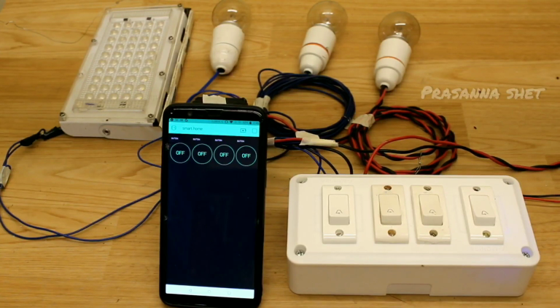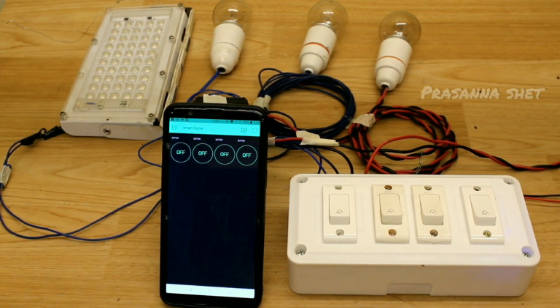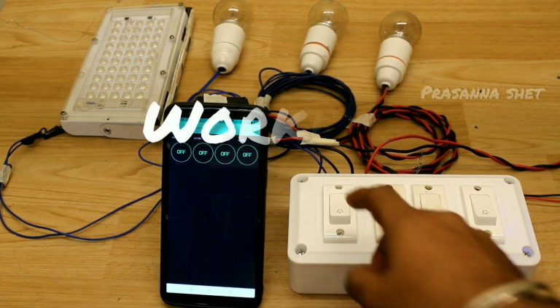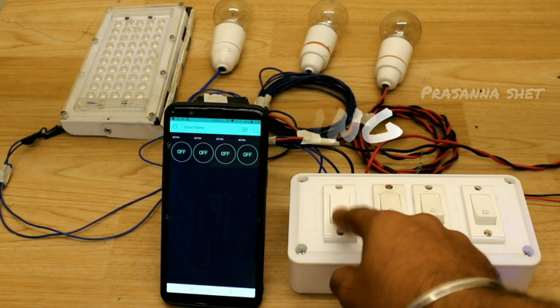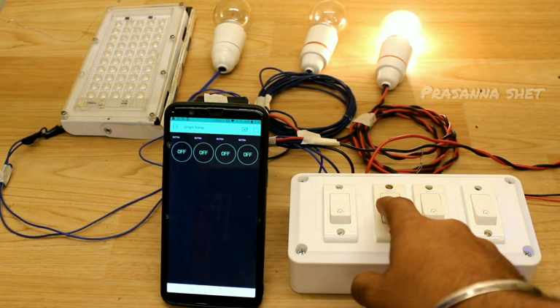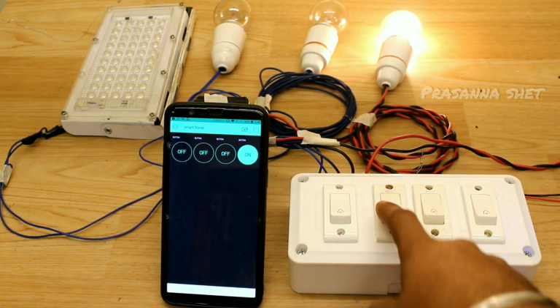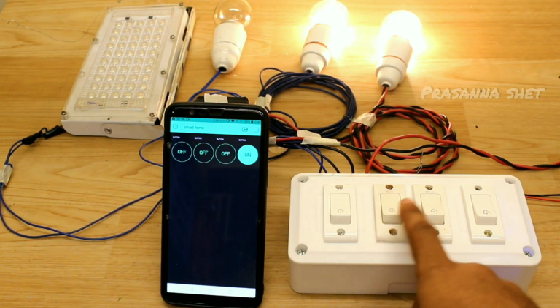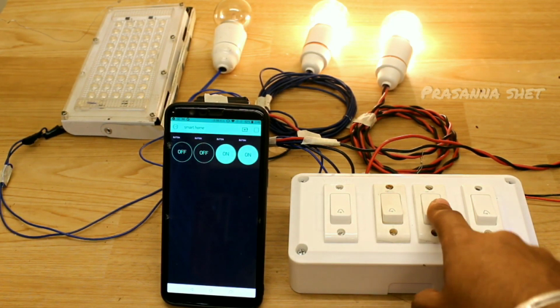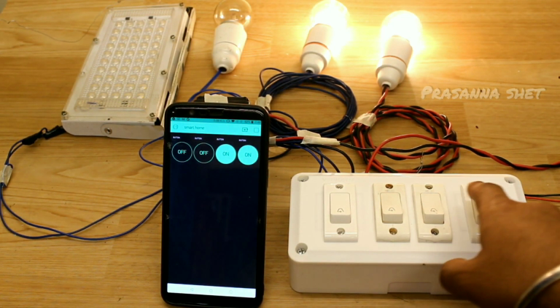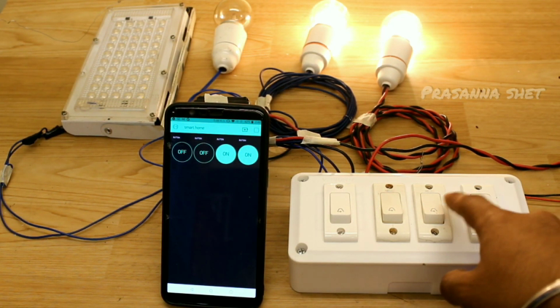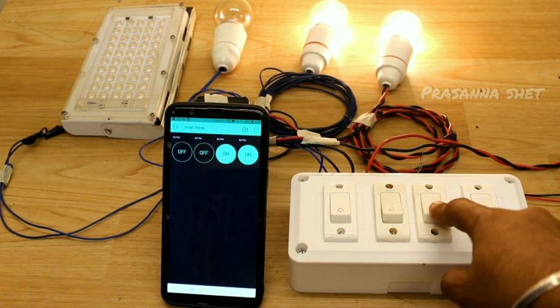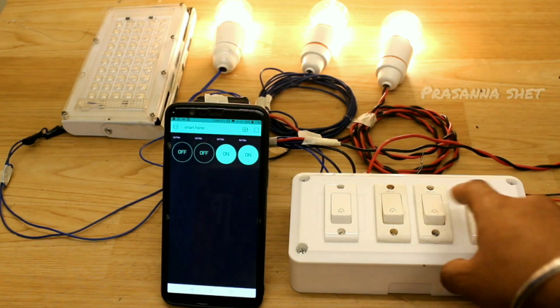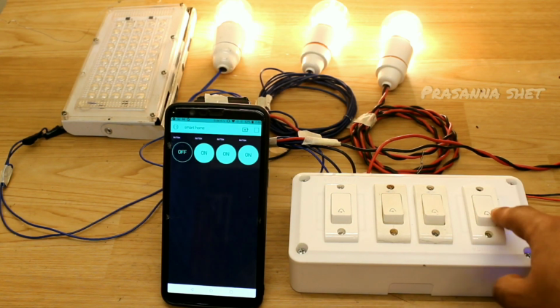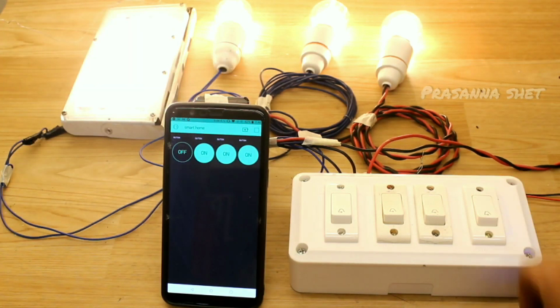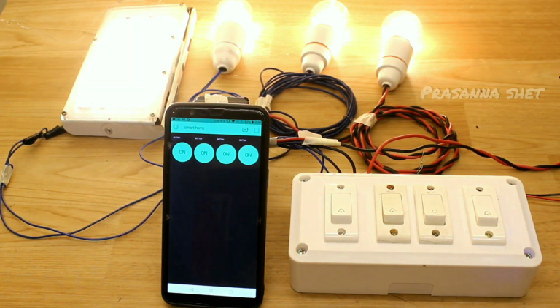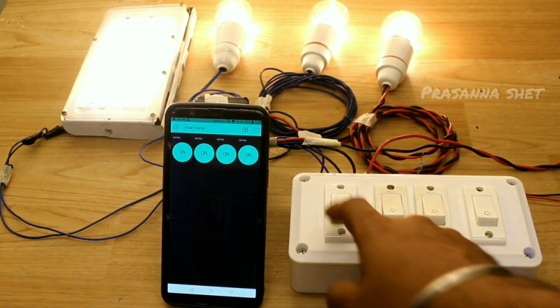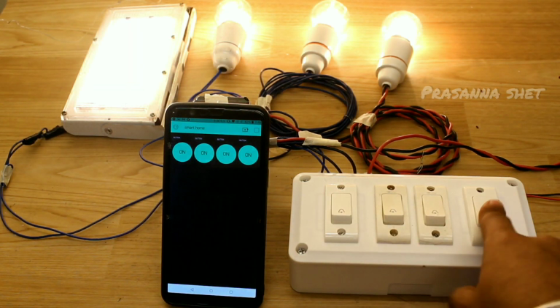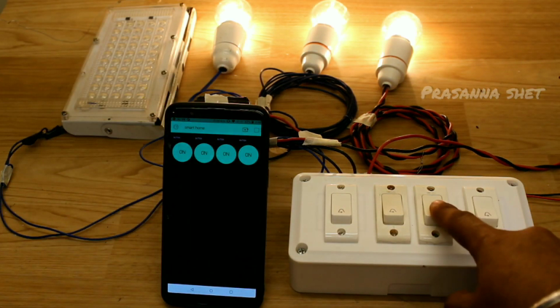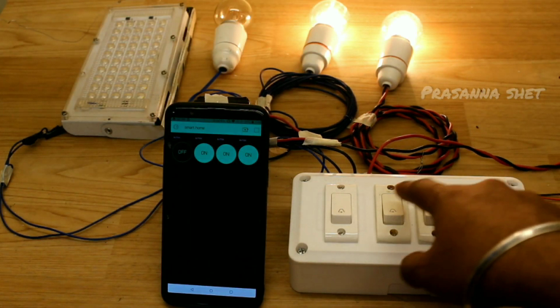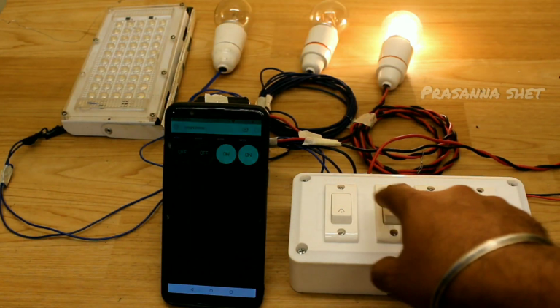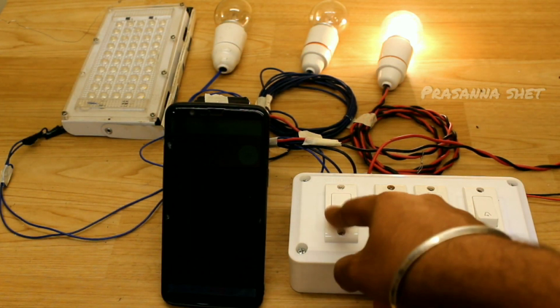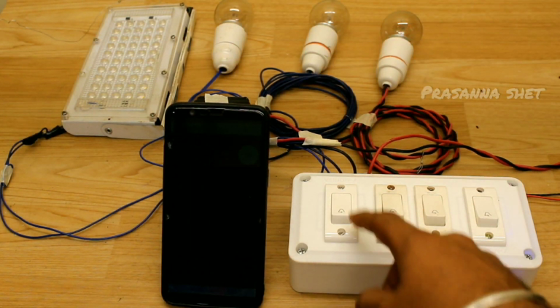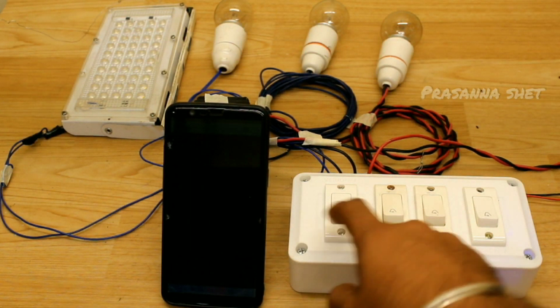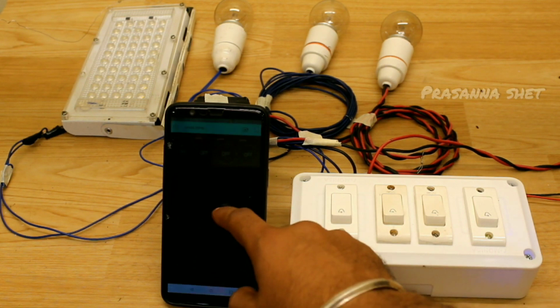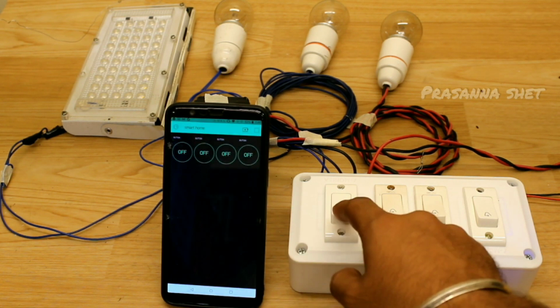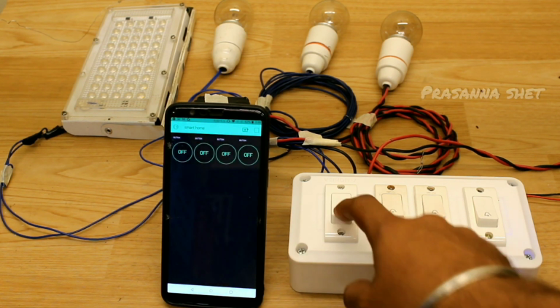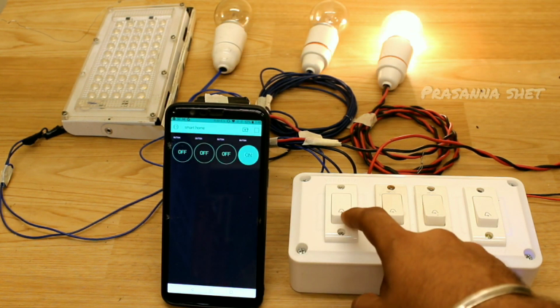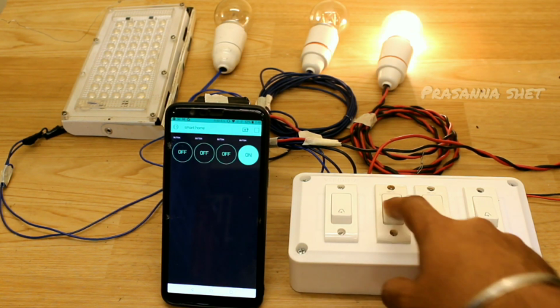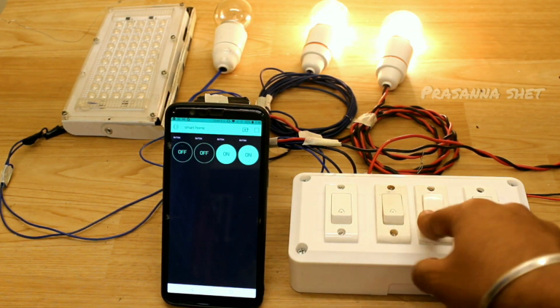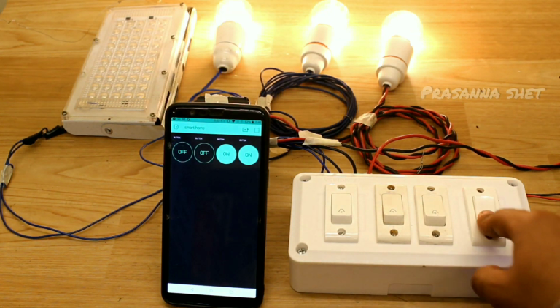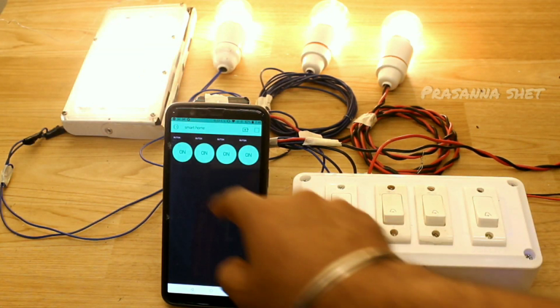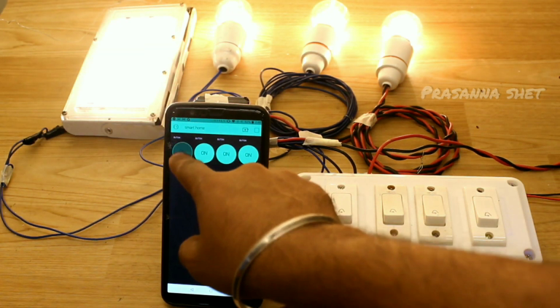Namaste all. Hope you all are doing great. Here I have come up with one more exciting and interesting project based on IoT. Since IoT has been currently trending, this technology is making the world fly off the handle and has many advantages.